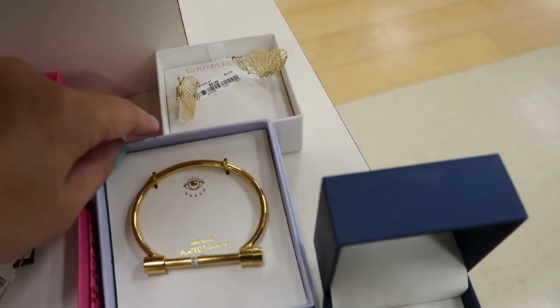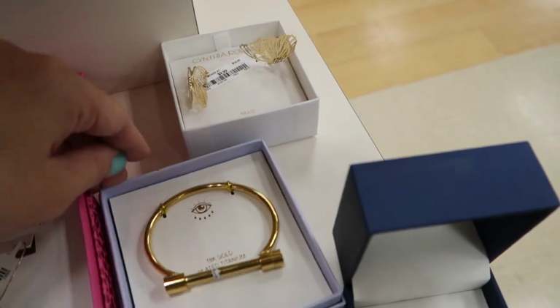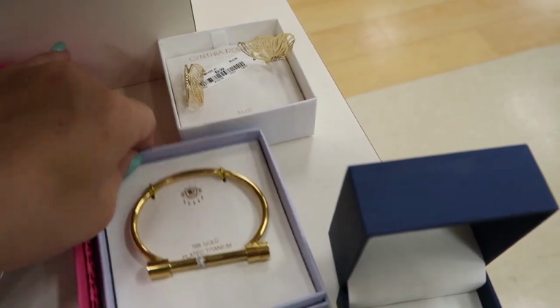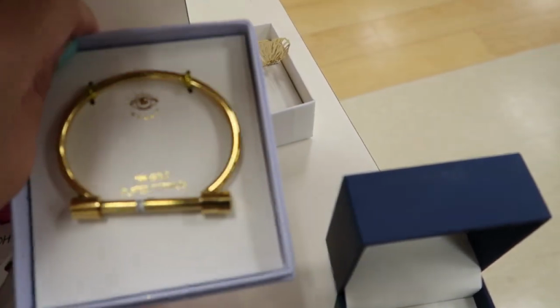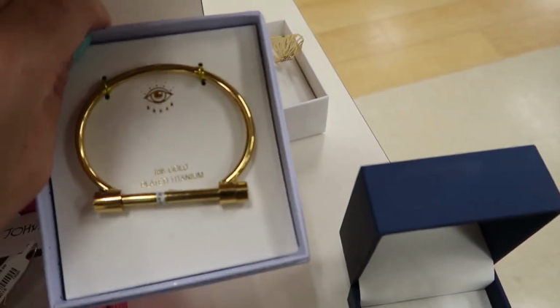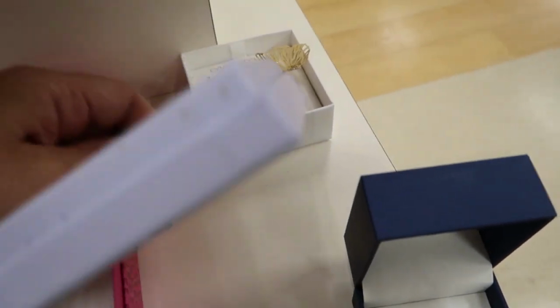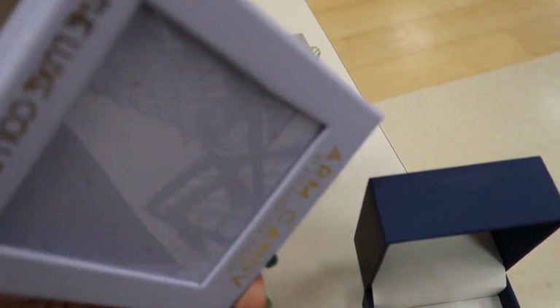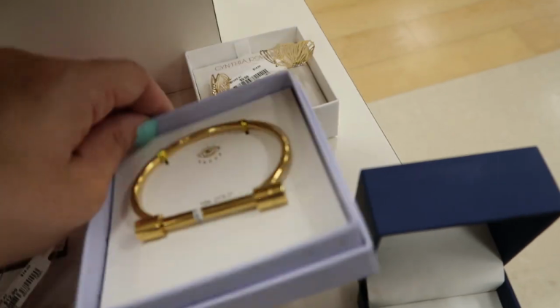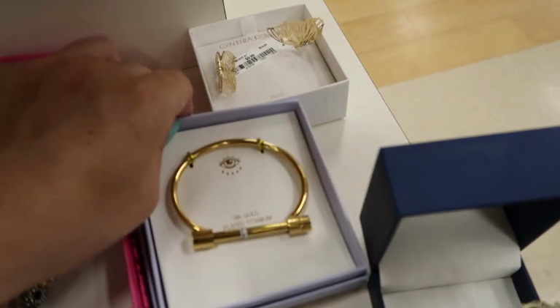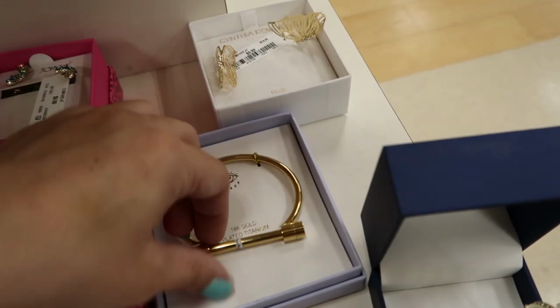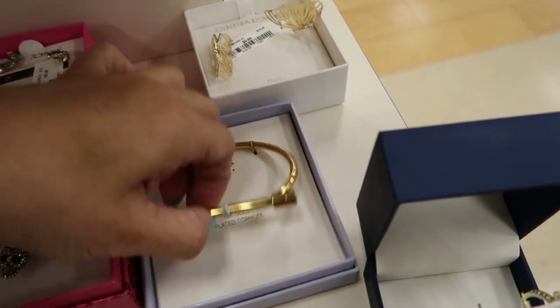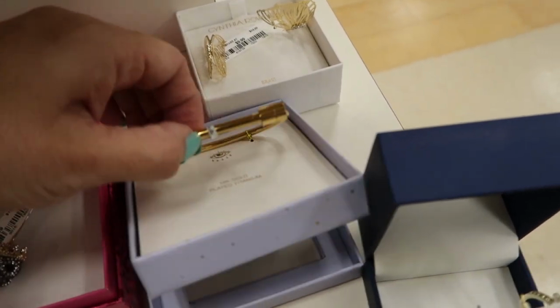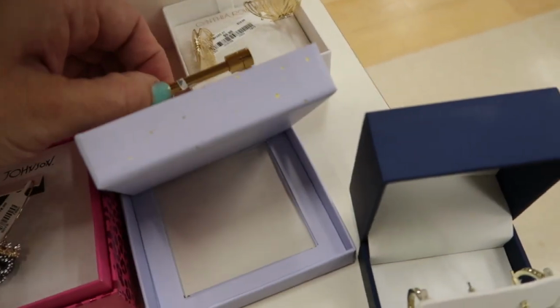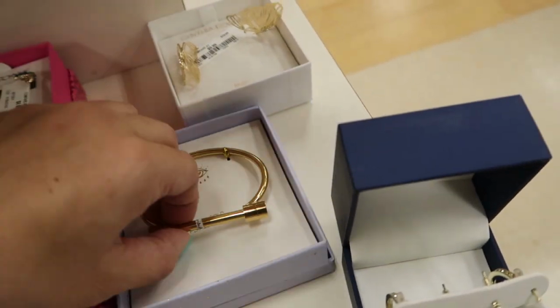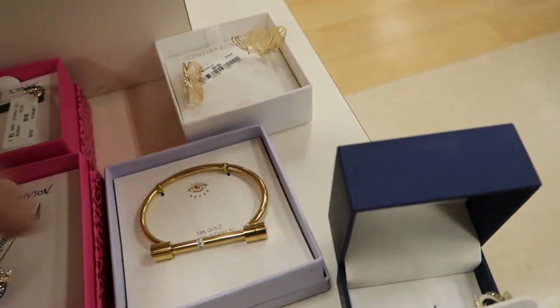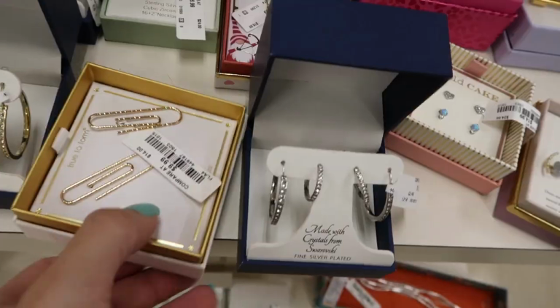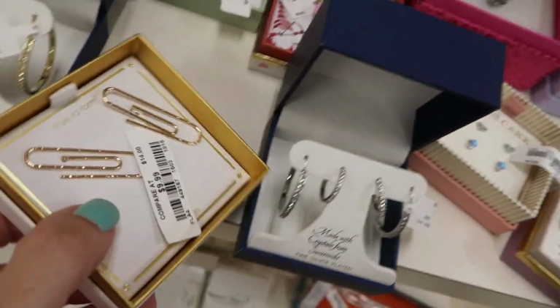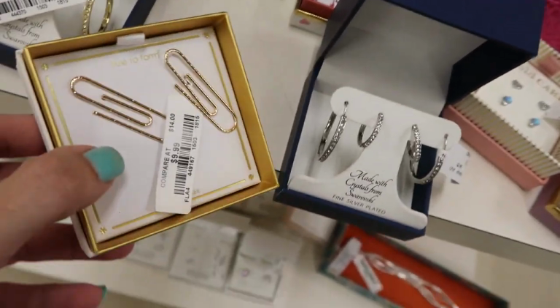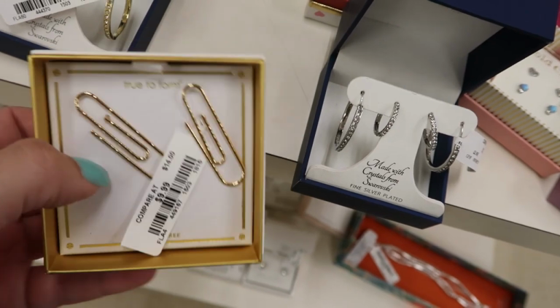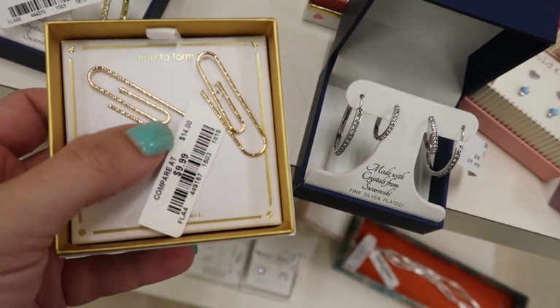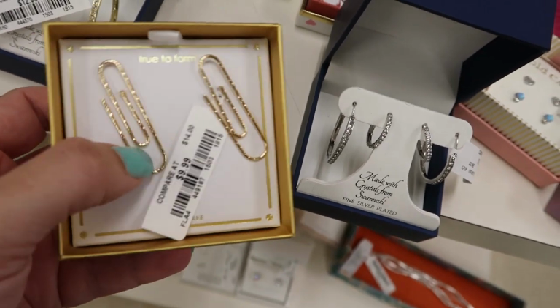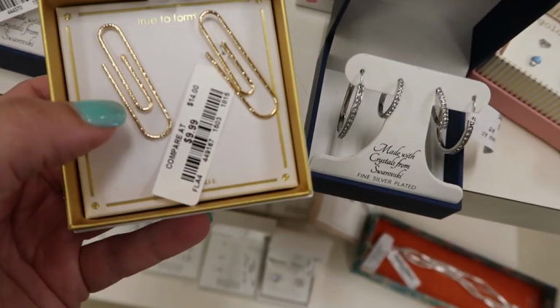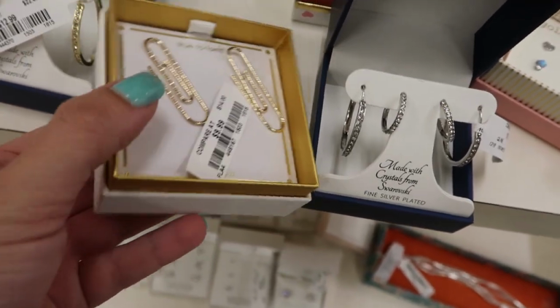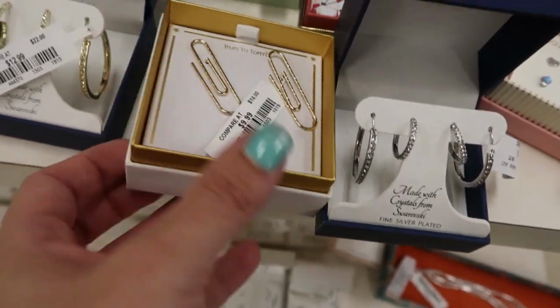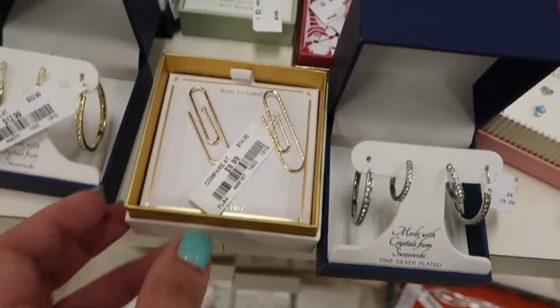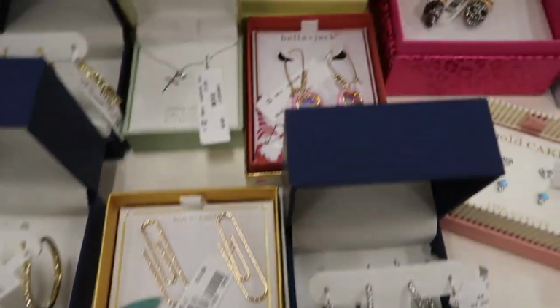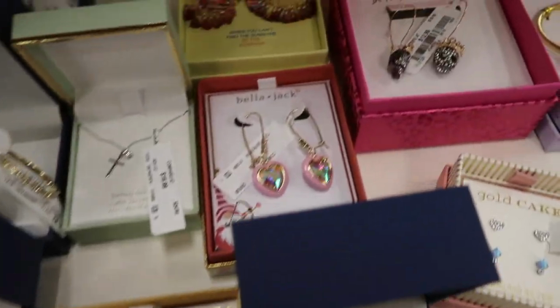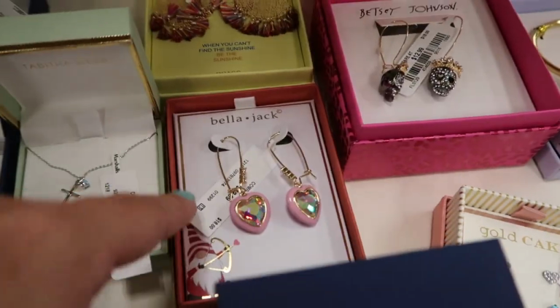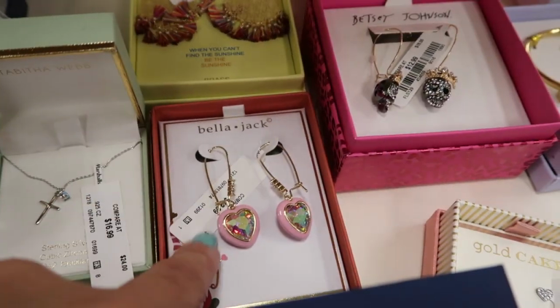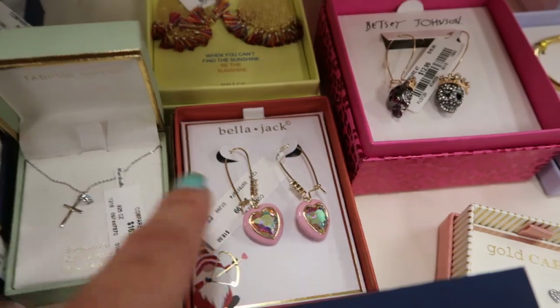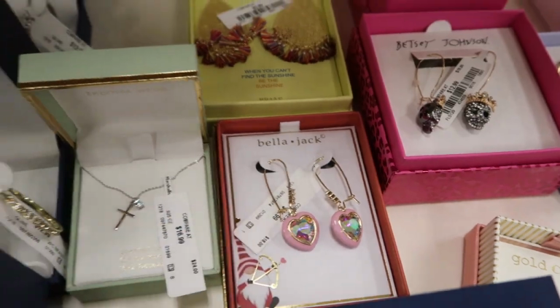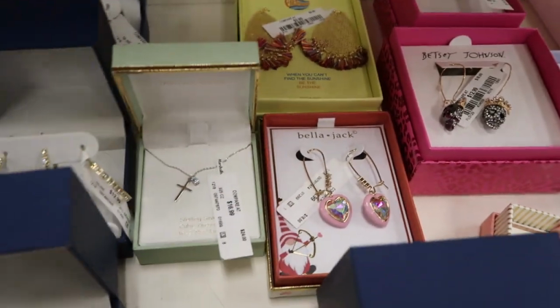In the jewelry section they have these little skulls from Betsy Johnson — they're $12.99. There are snakes for $9.99. I love this bracelet, though it doesn't have a price. These paper clip style ones are cute at $9.99. The hearts are $12.99.